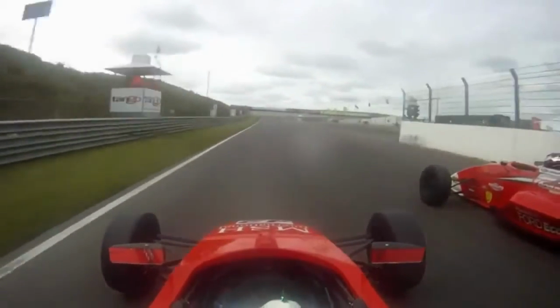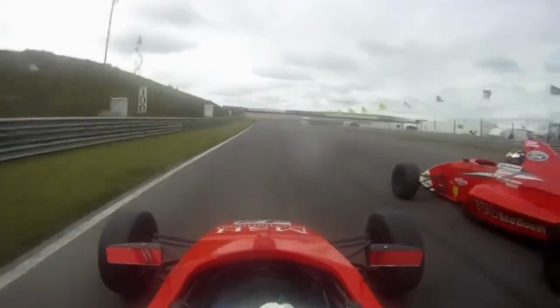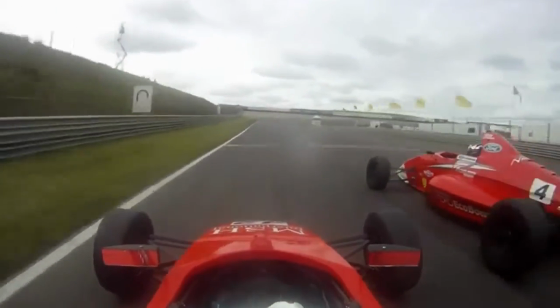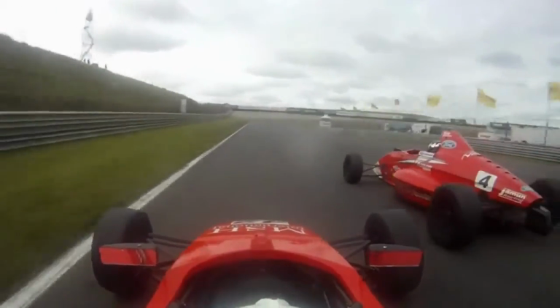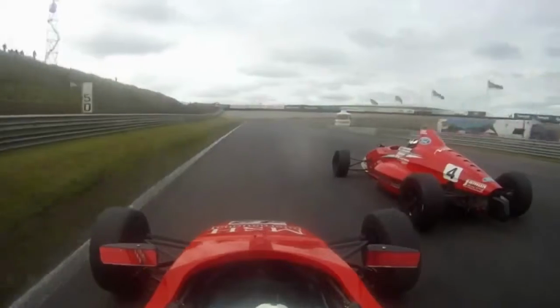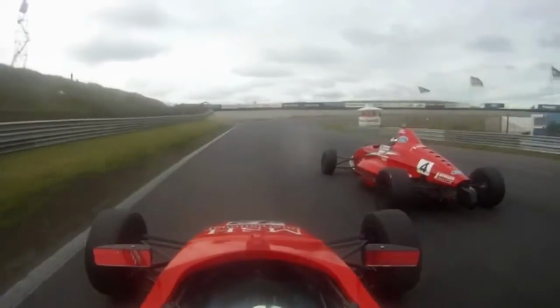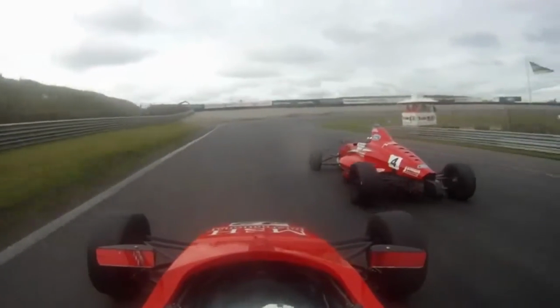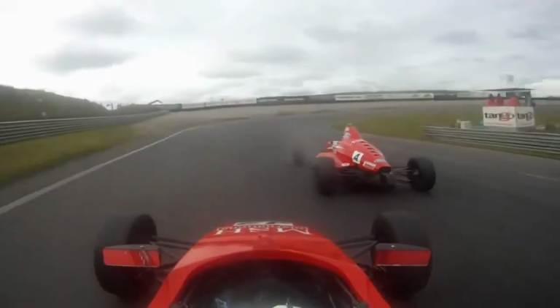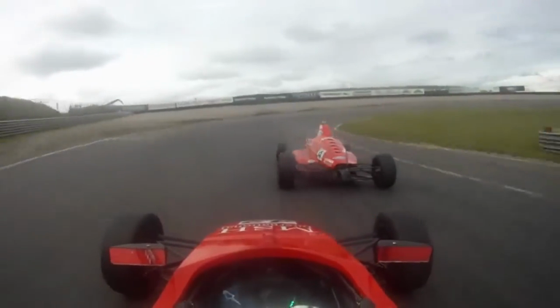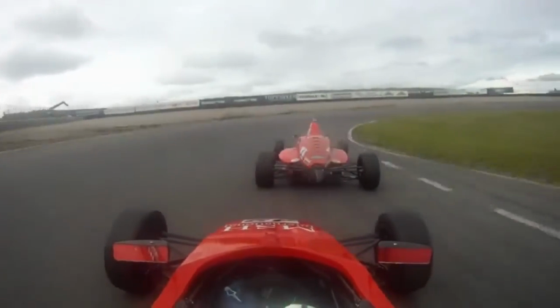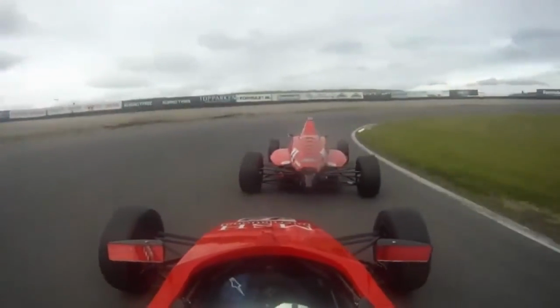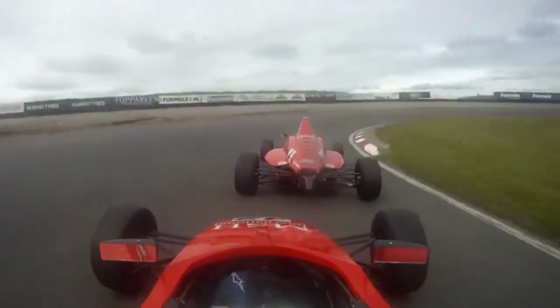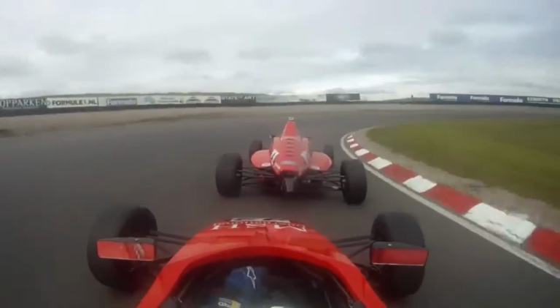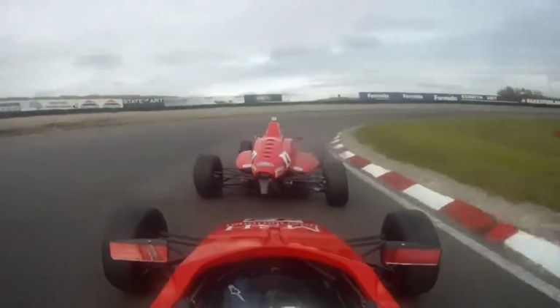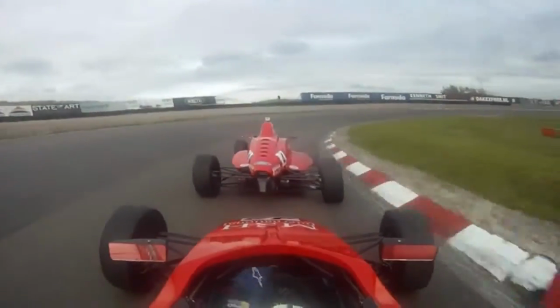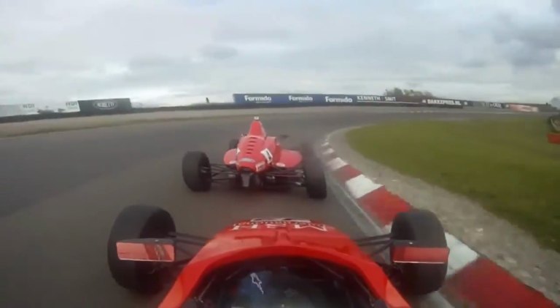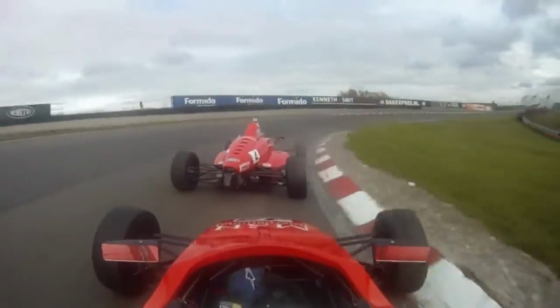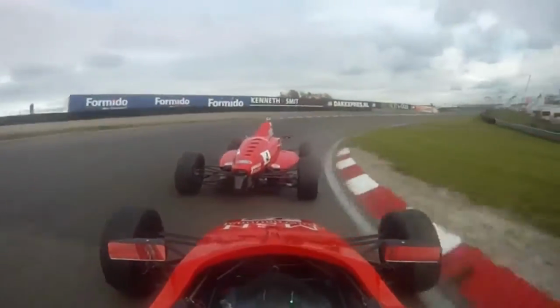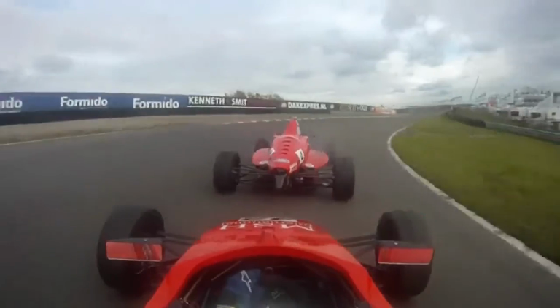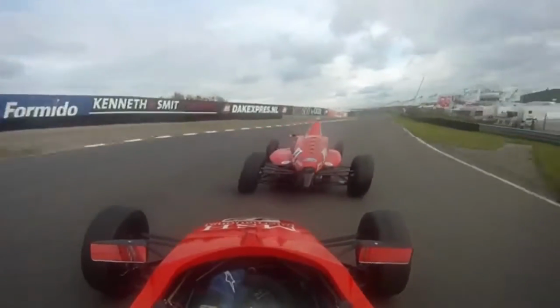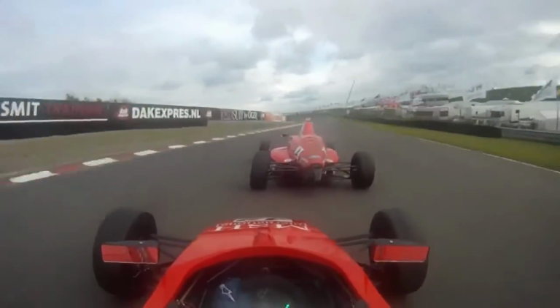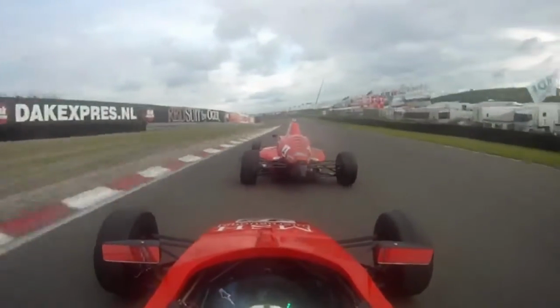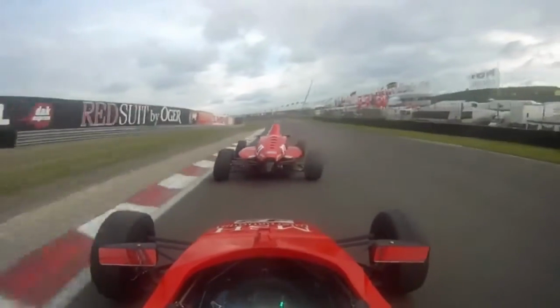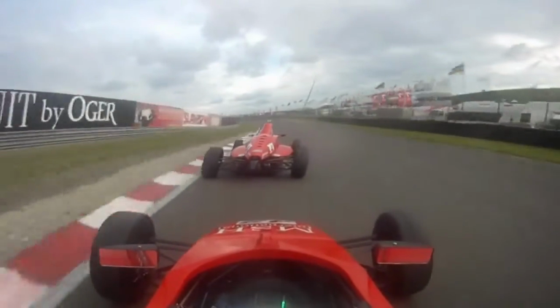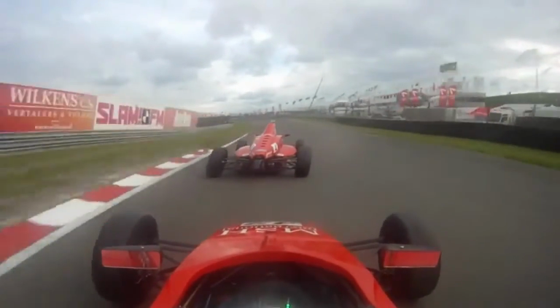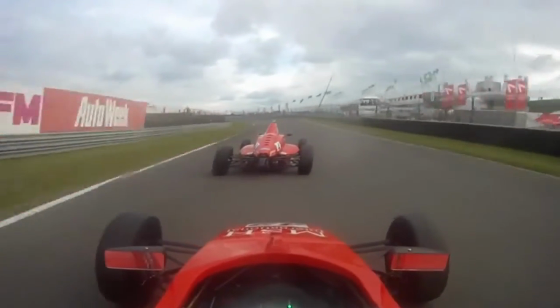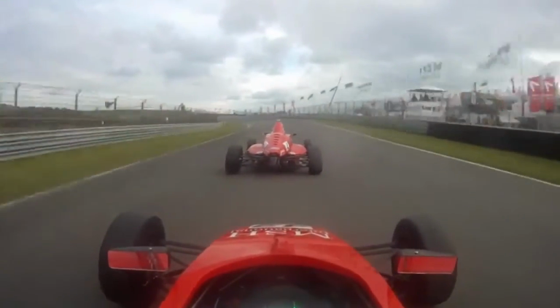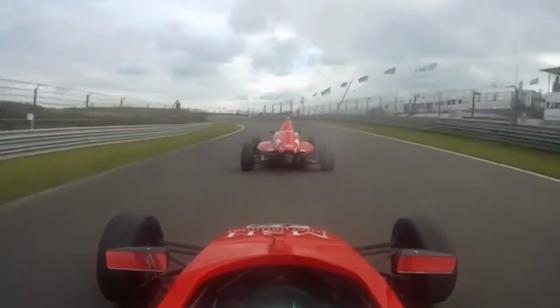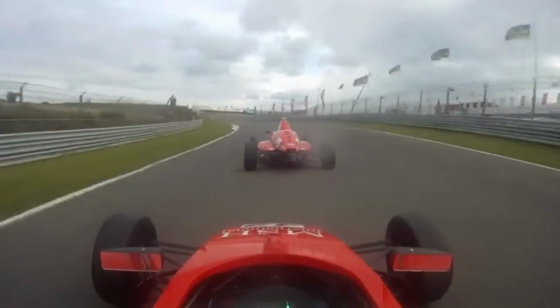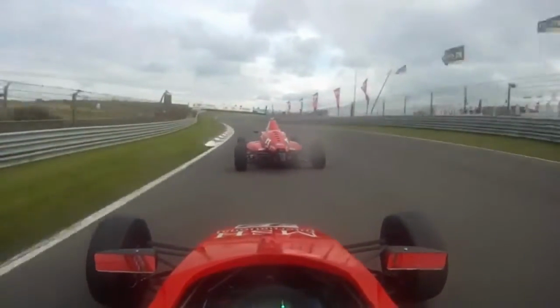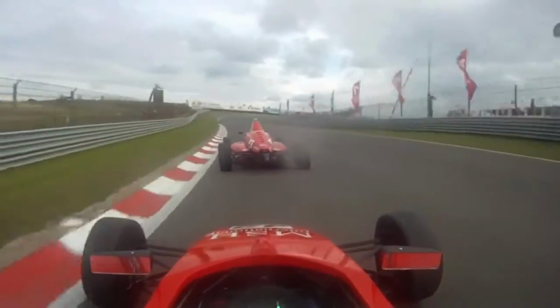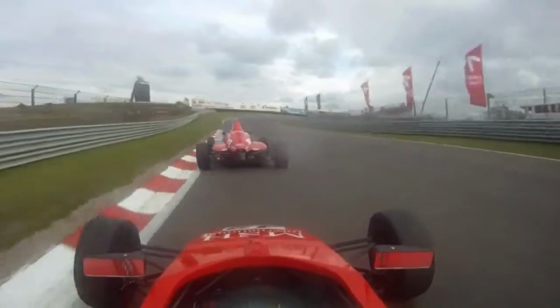Then we're going down here, heavy braking at the 100 board, down three gears to third. You can take a bit more speed through this hairpin than you think, because there's quite a lot of camber there, and then out of the corner quickly up the hill.